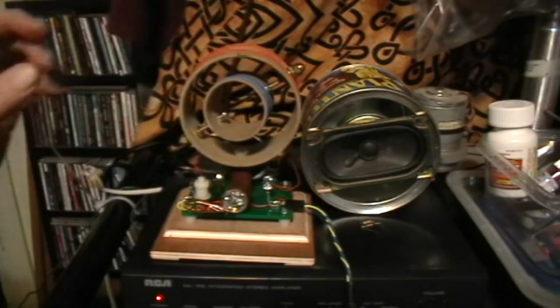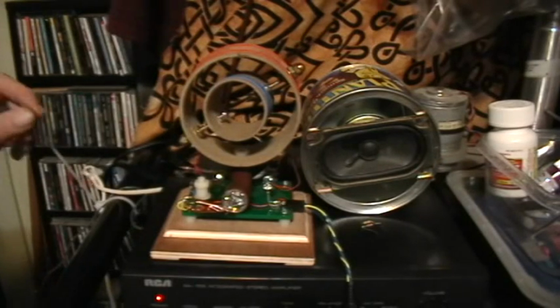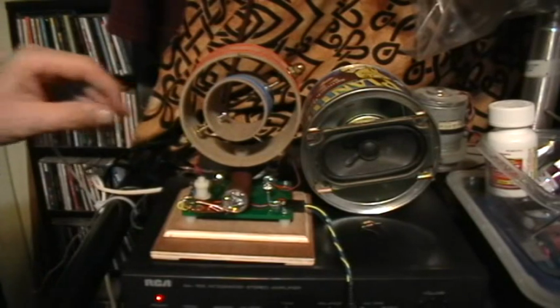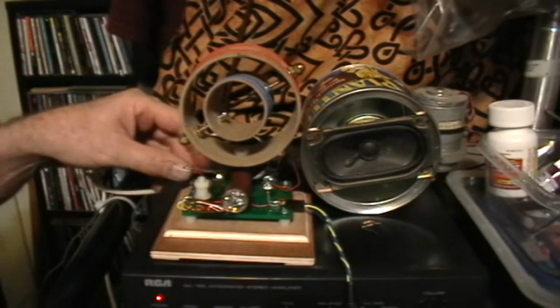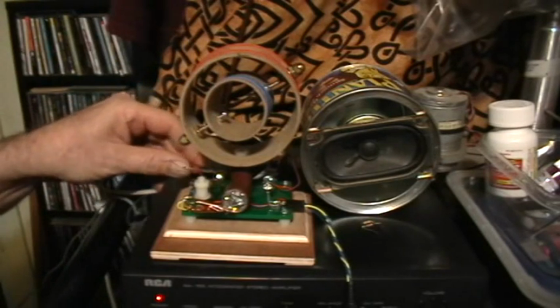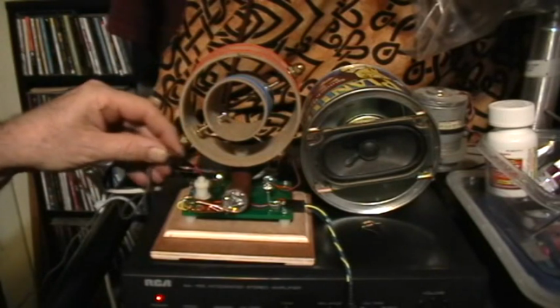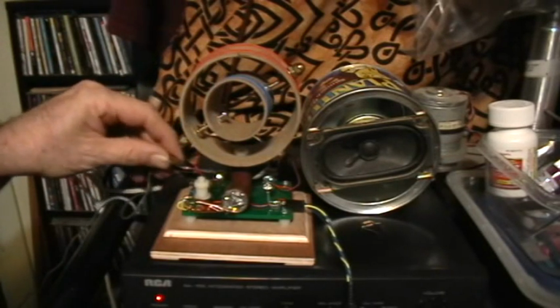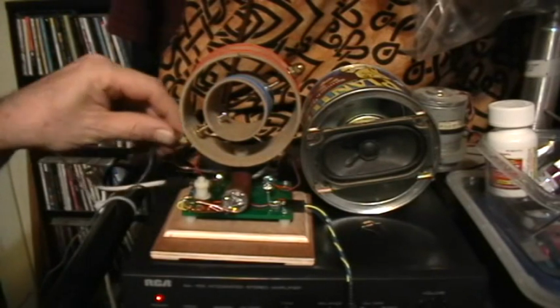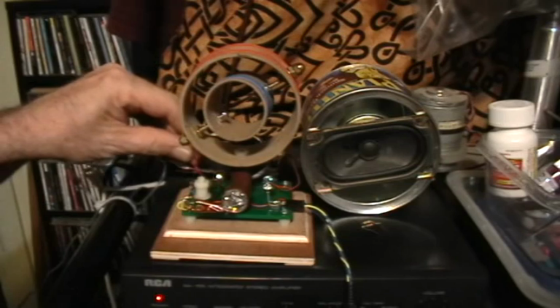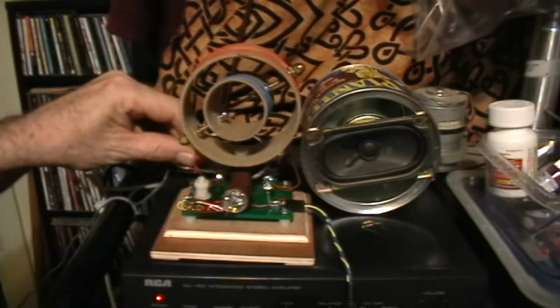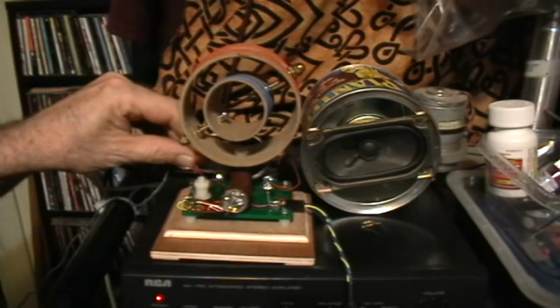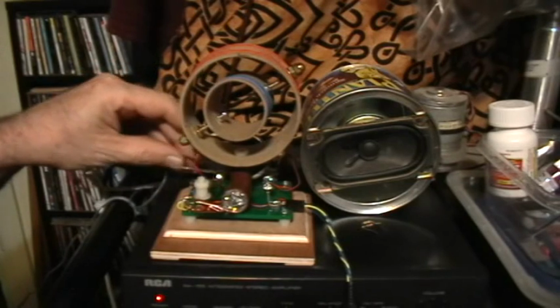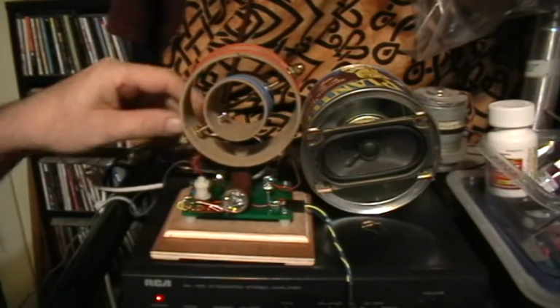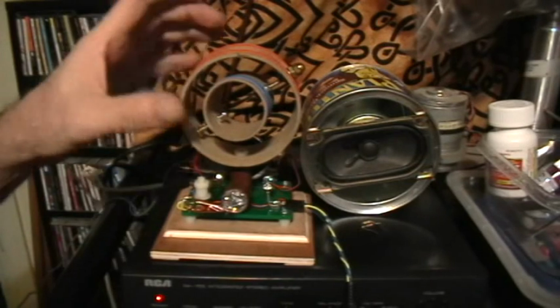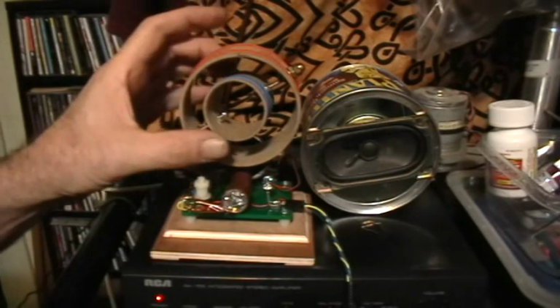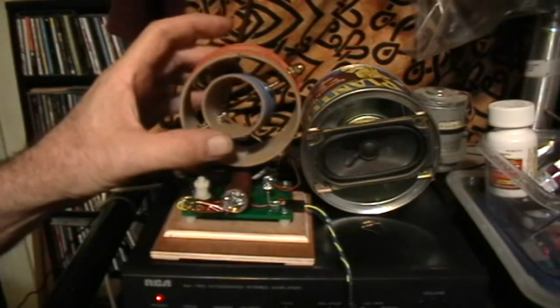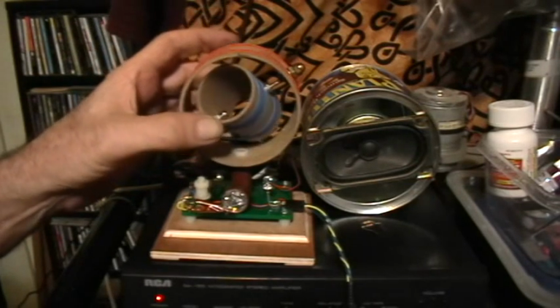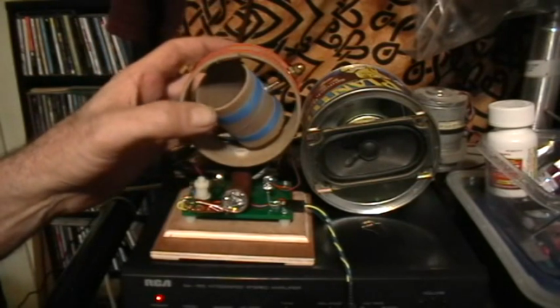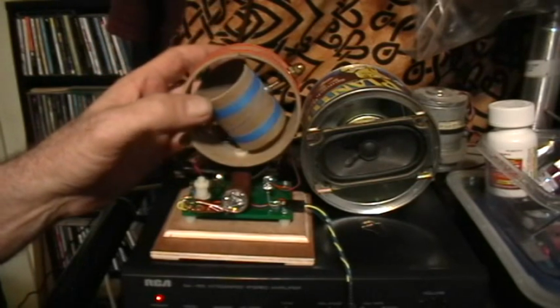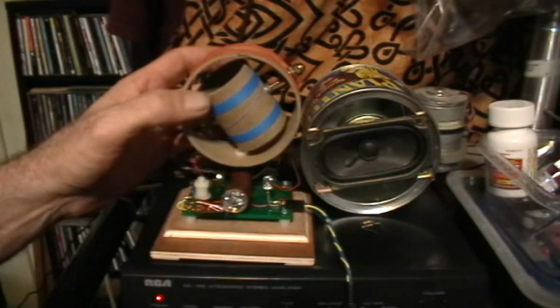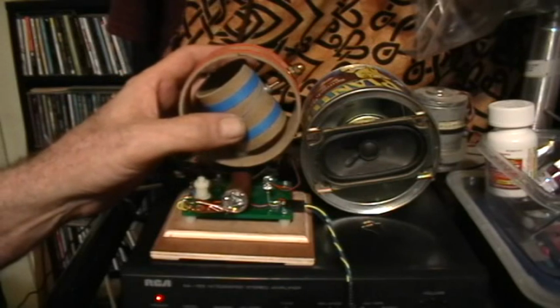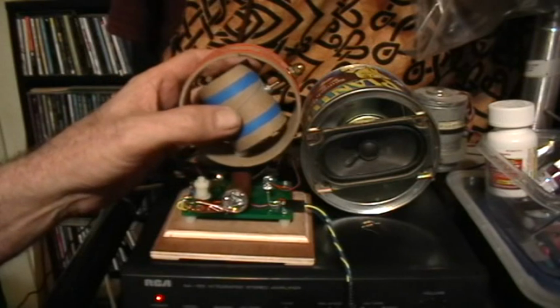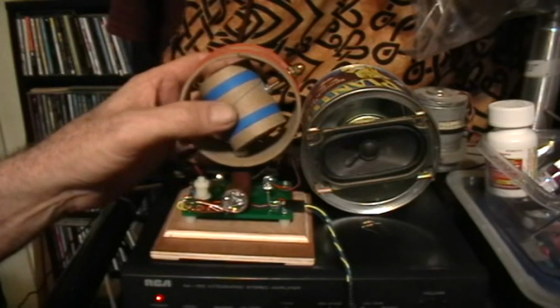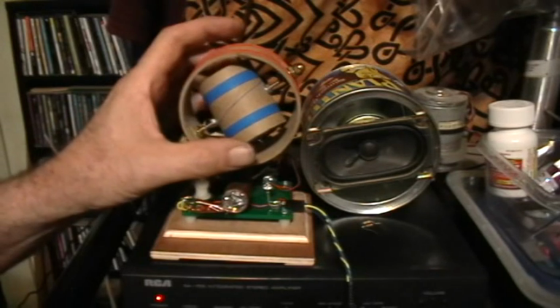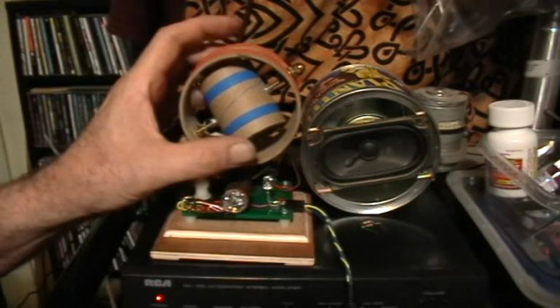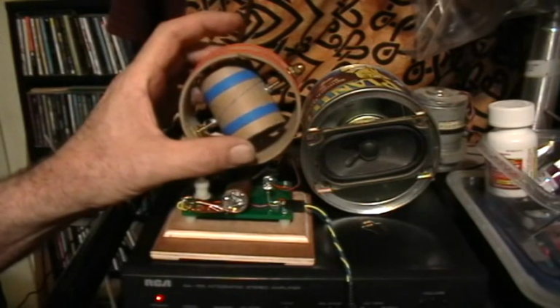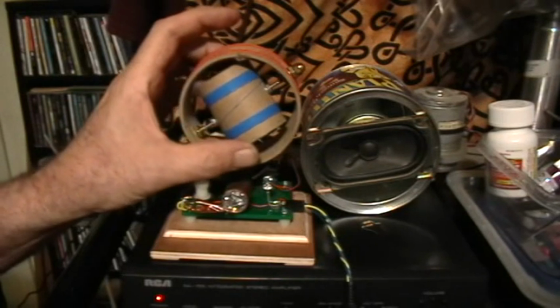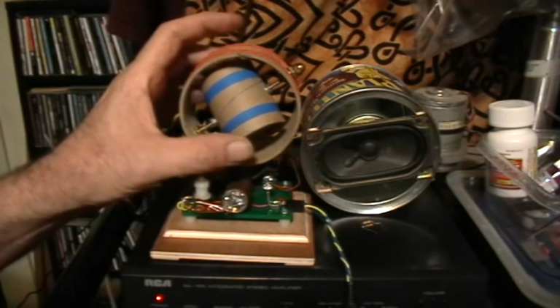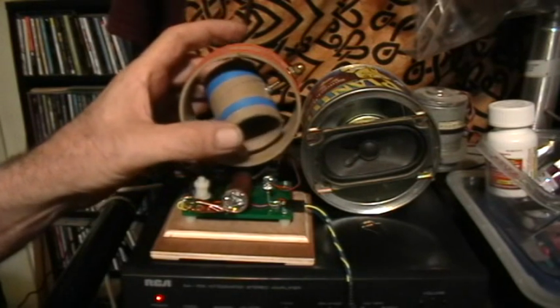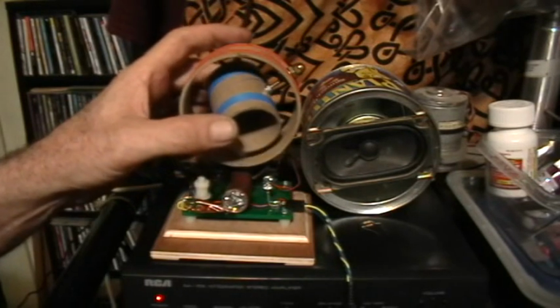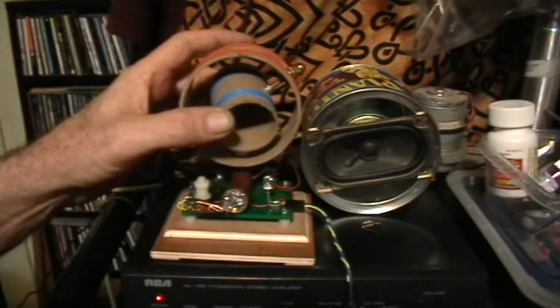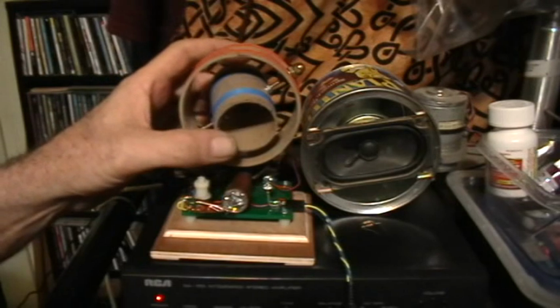Now I'm going to change to yet a third coupling capacitor — actually, let's go to no coupling capacitor. This is no antenna coupling capacitor. Here we can pick up a lot more stations, but it's not really very selective.